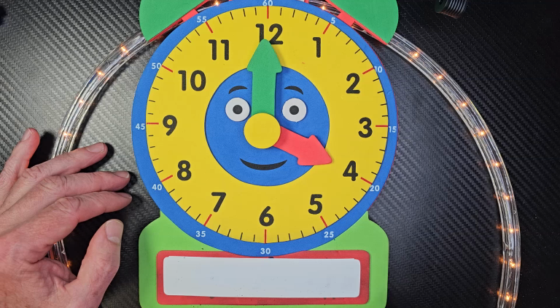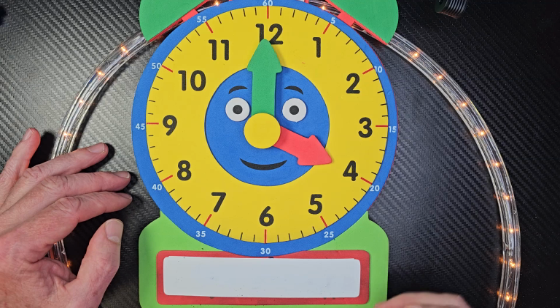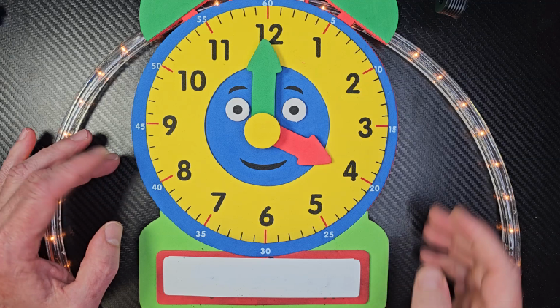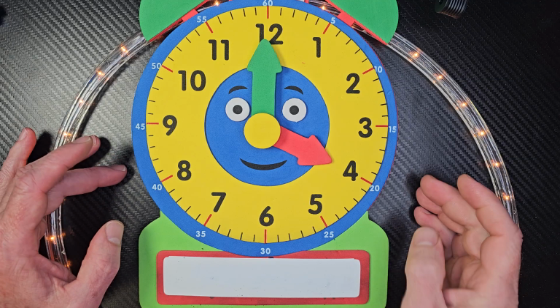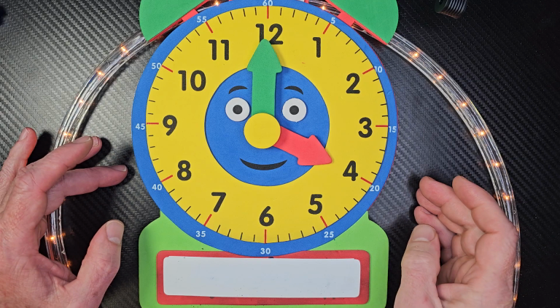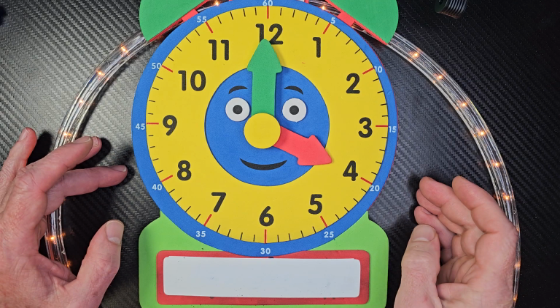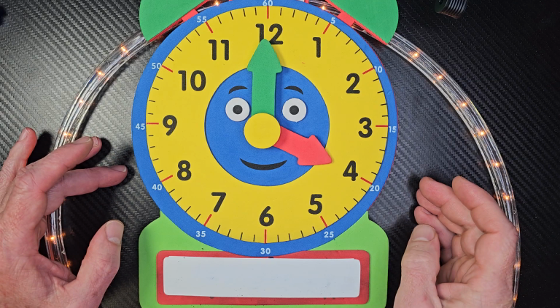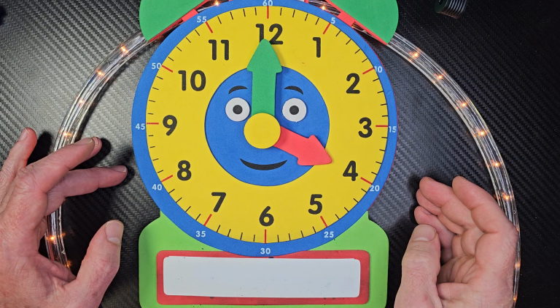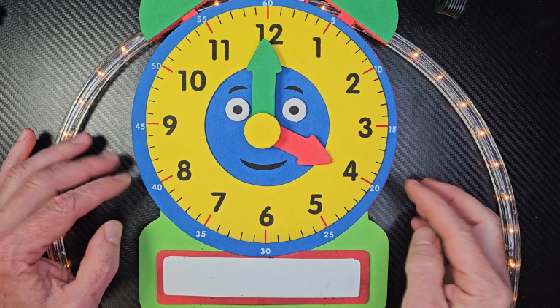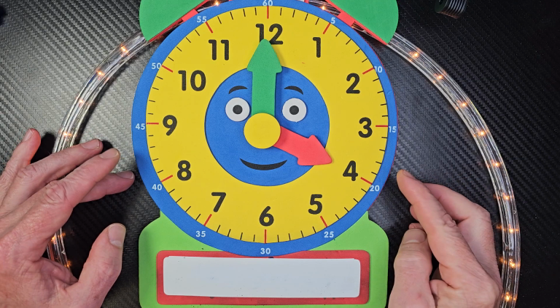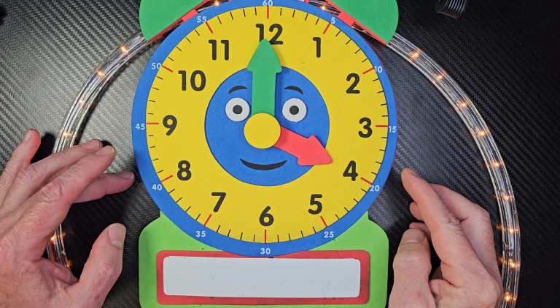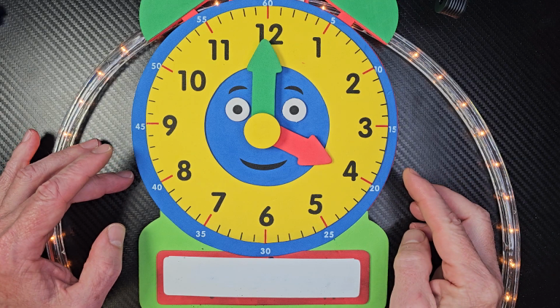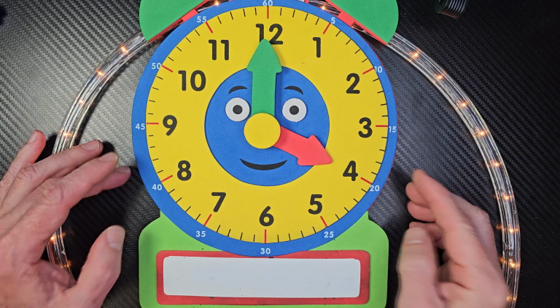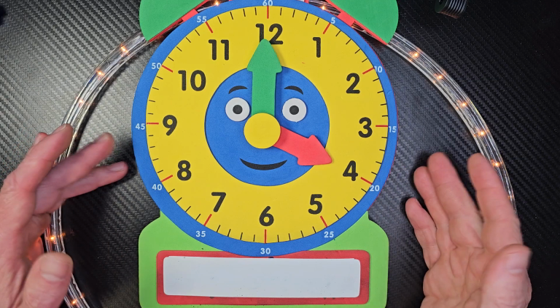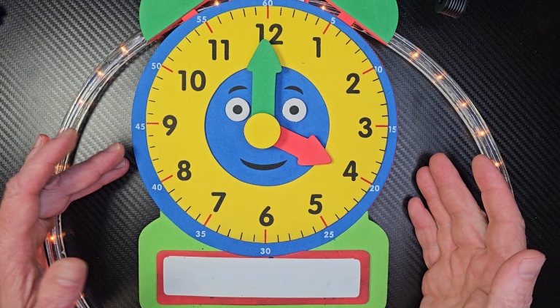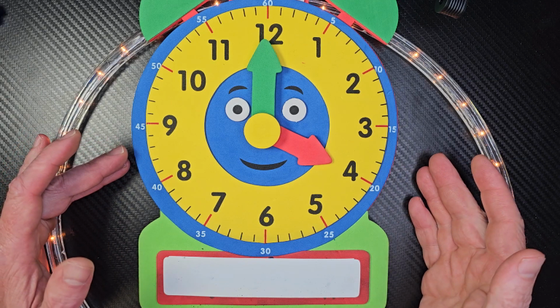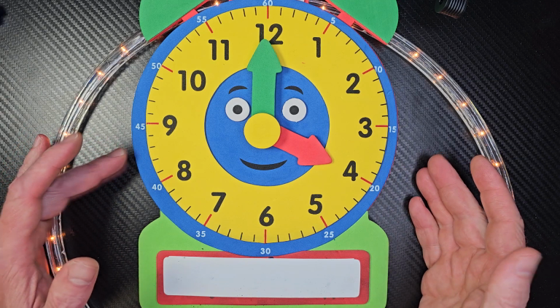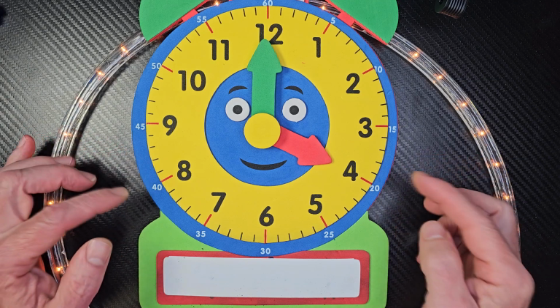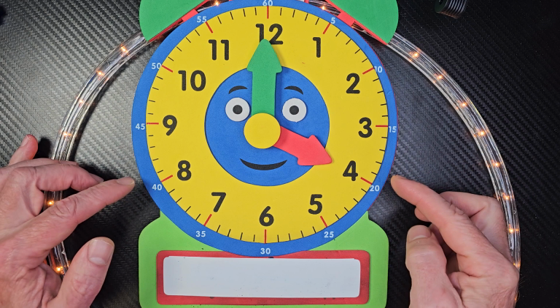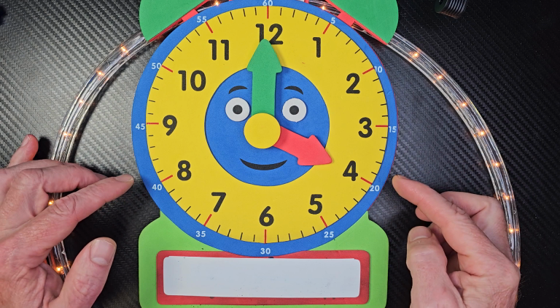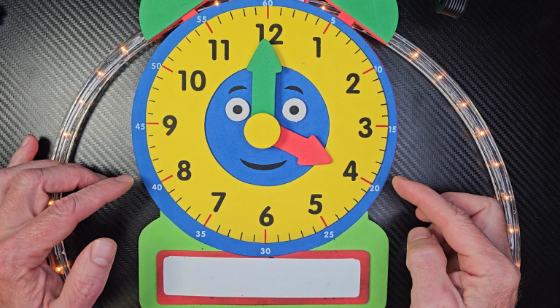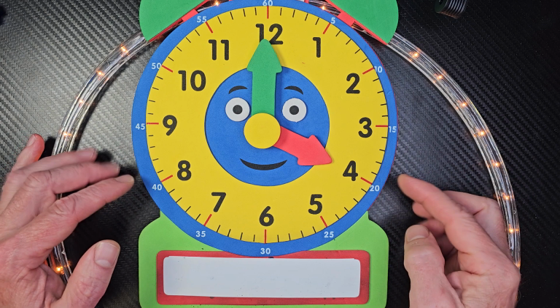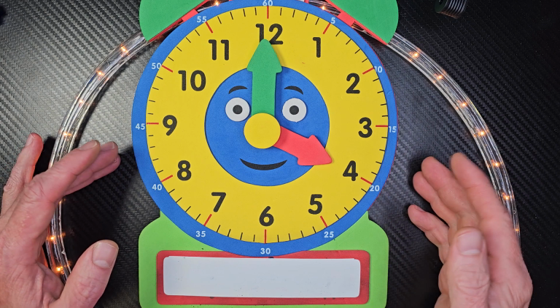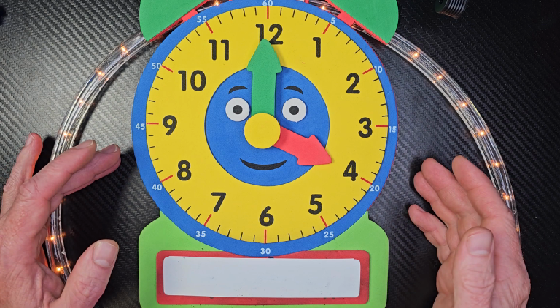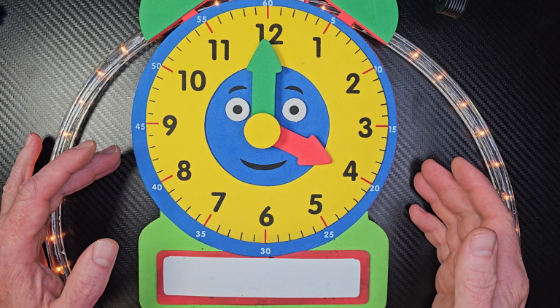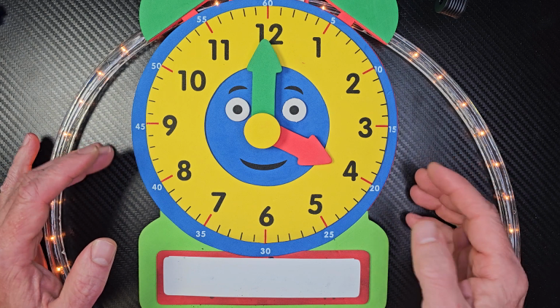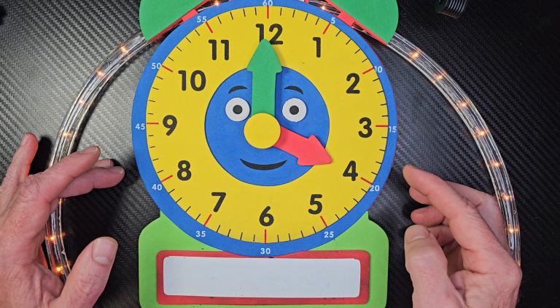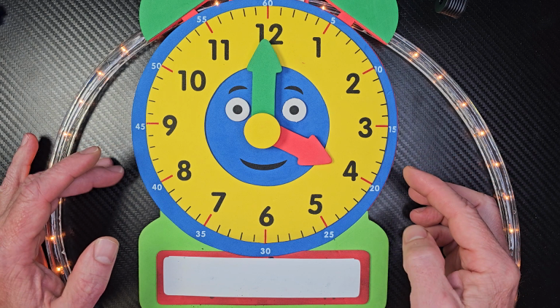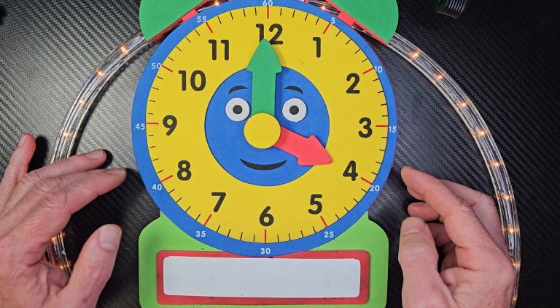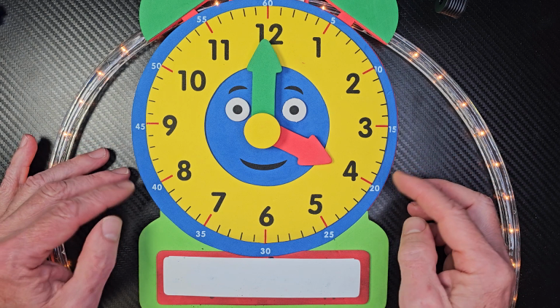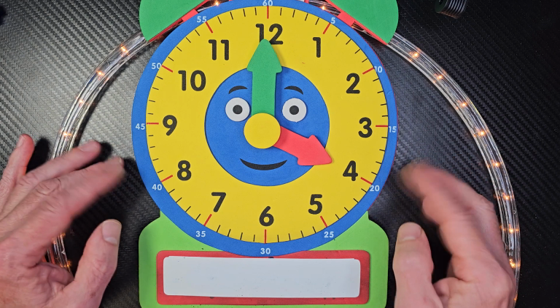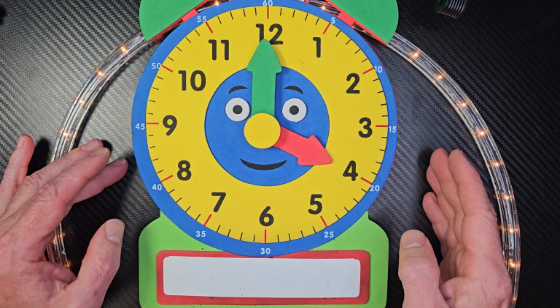Hey, welcome to the show, my friends. Do you know what time it is? It's time to learn how to read the clock. And today we're going to learn how to tell time to the nearest hour.